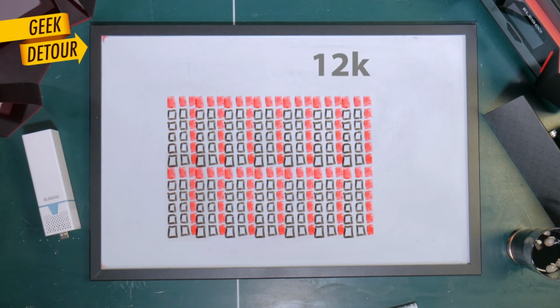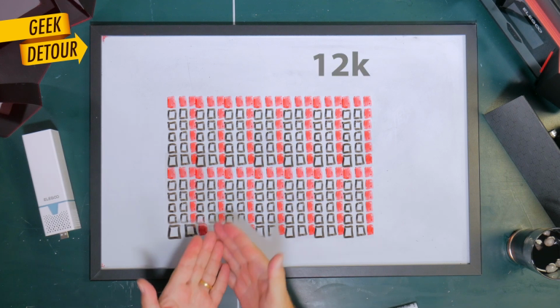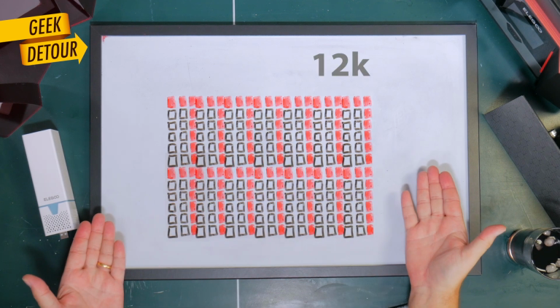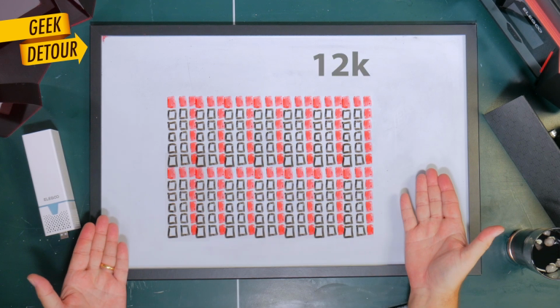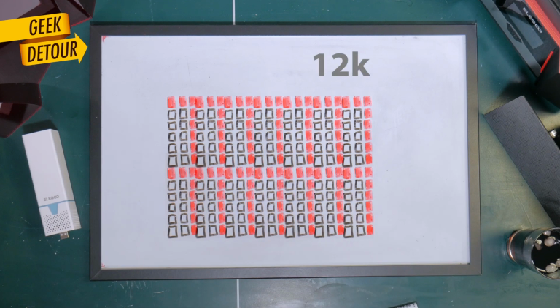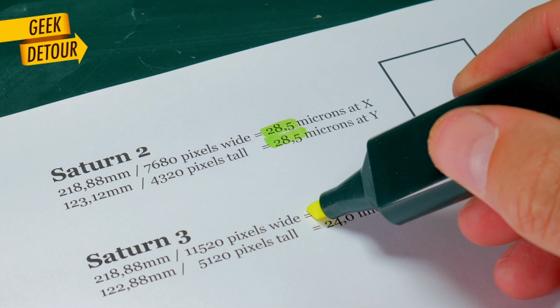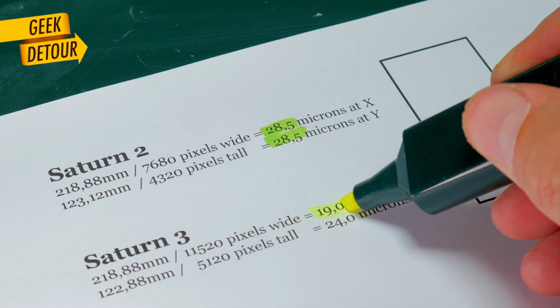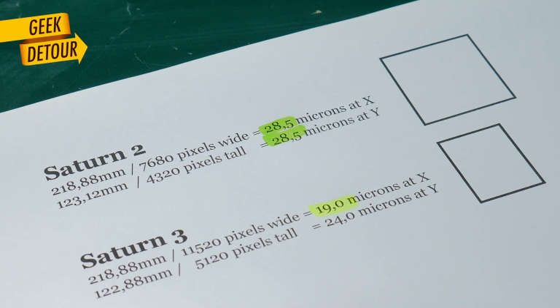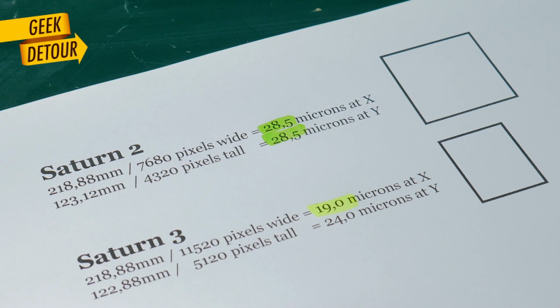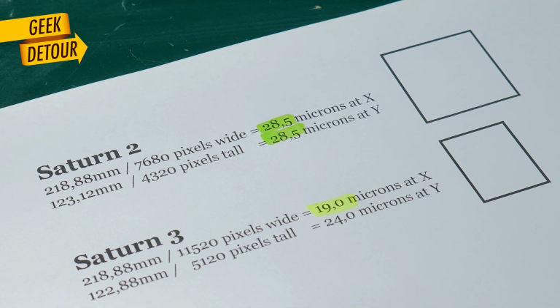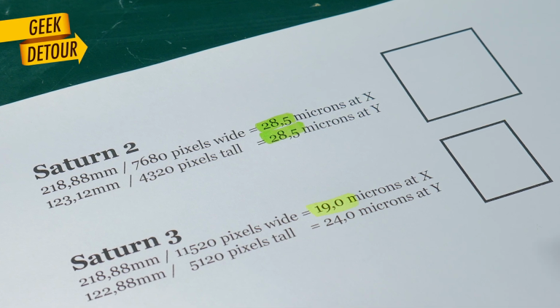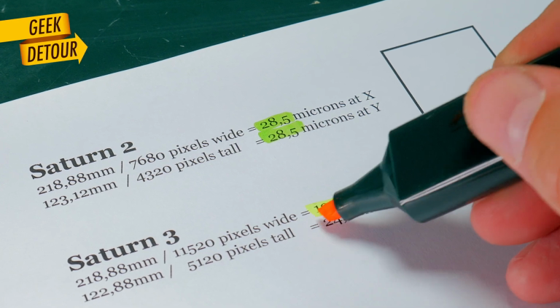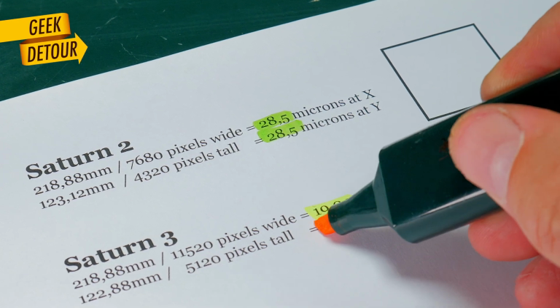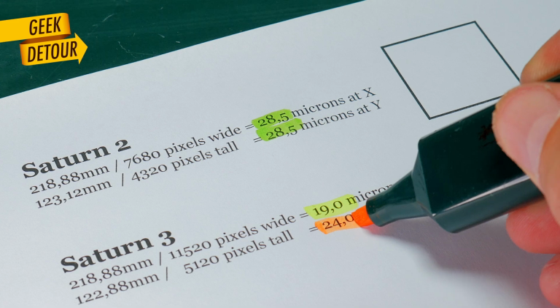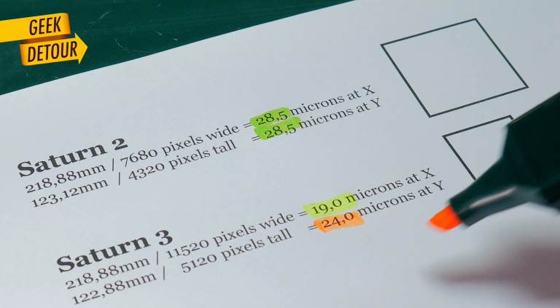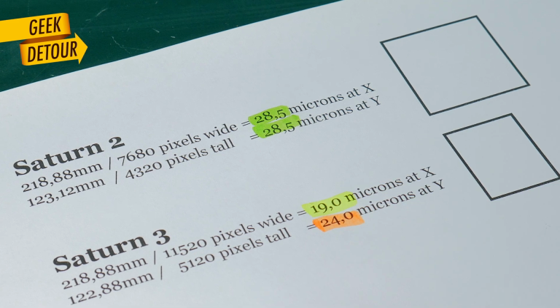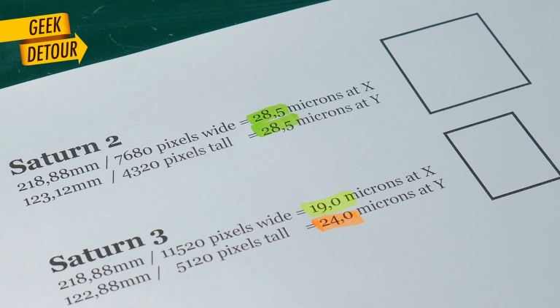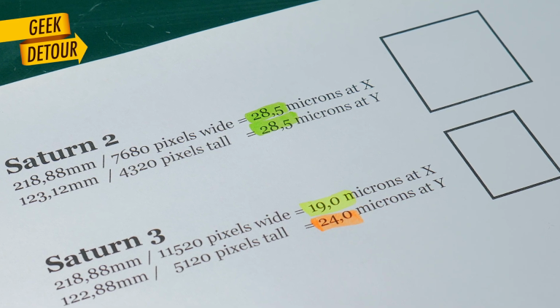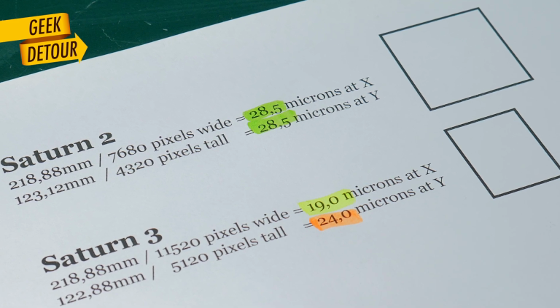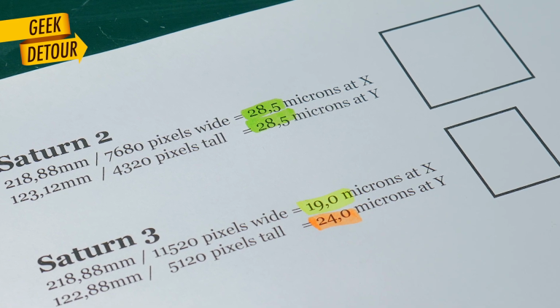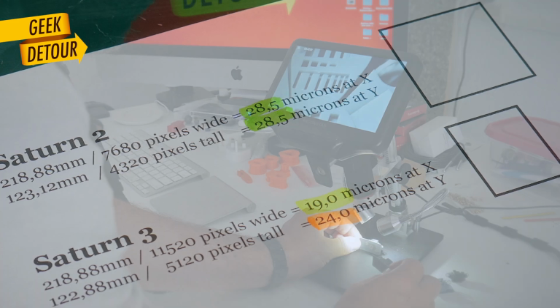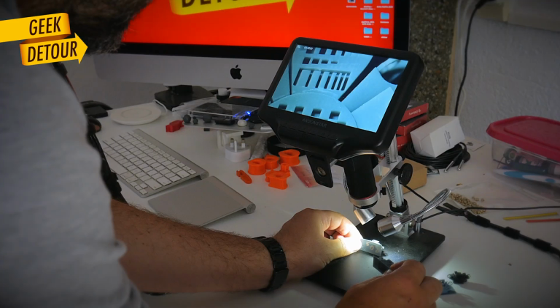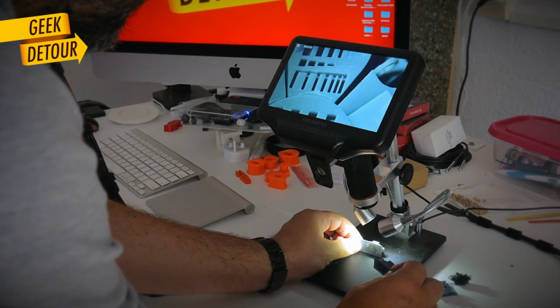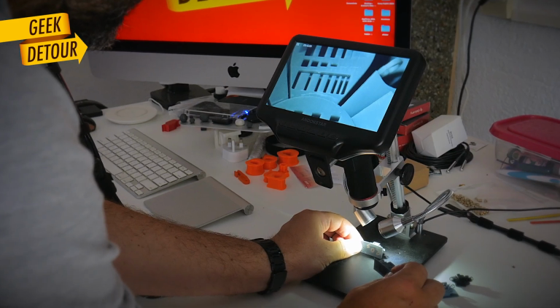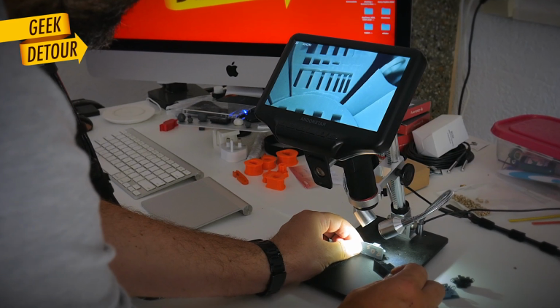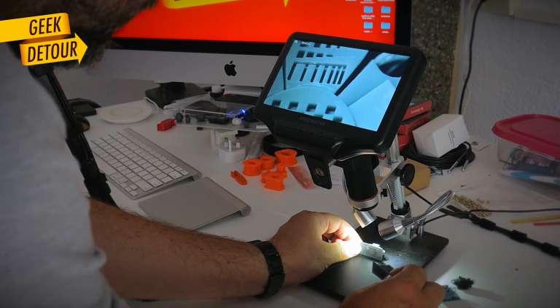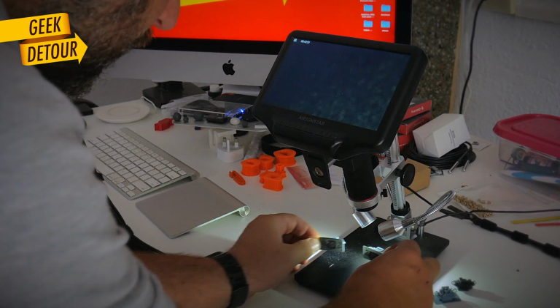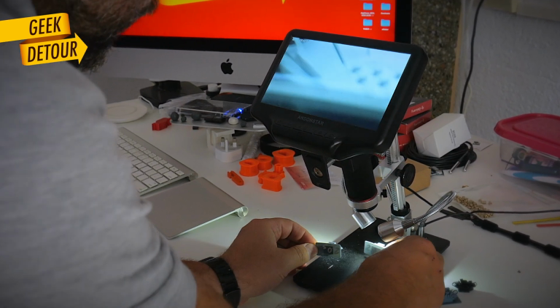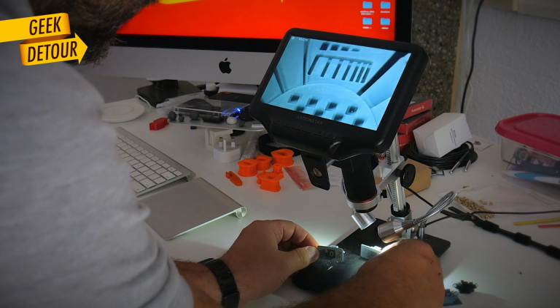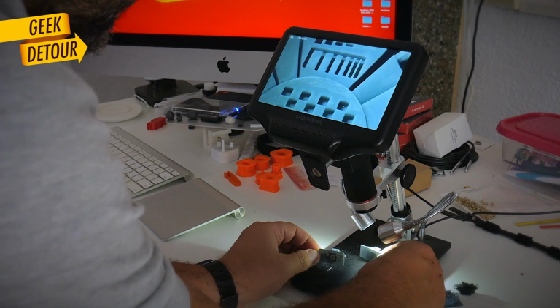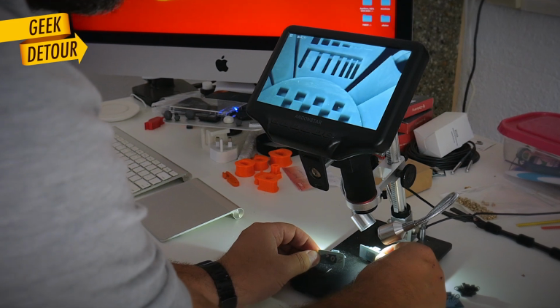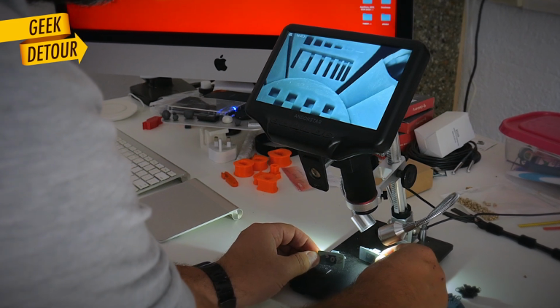So now we have rectangular pixels — the X axis has more resolution than the Y. I tried to see if I could notice that difference on actual prints, but I couldn't.